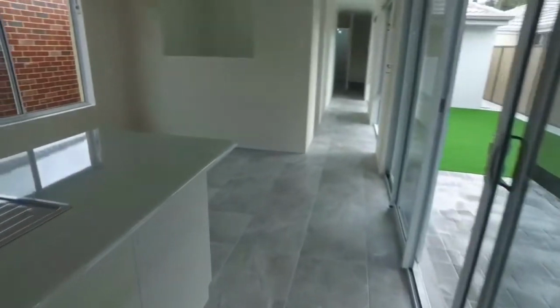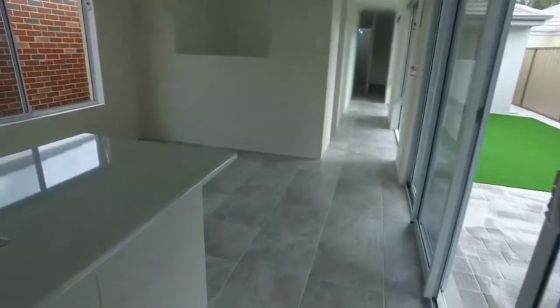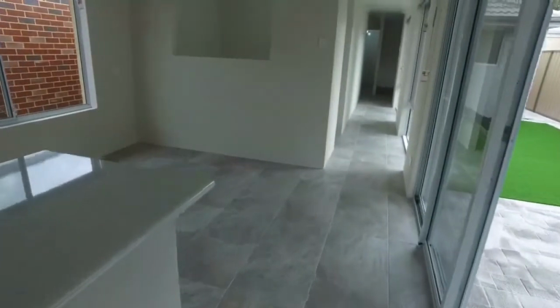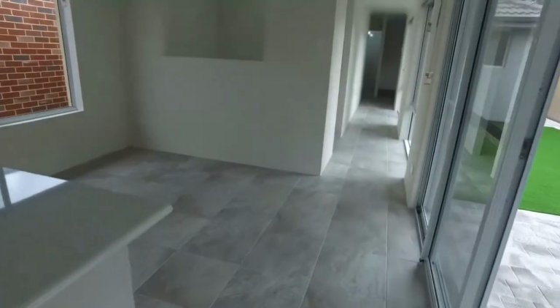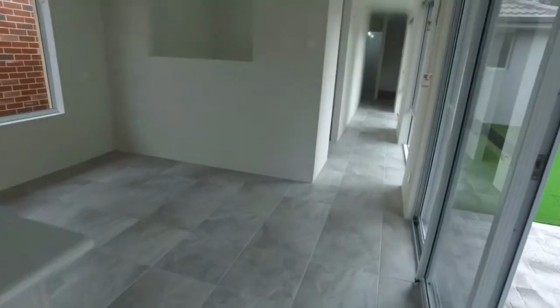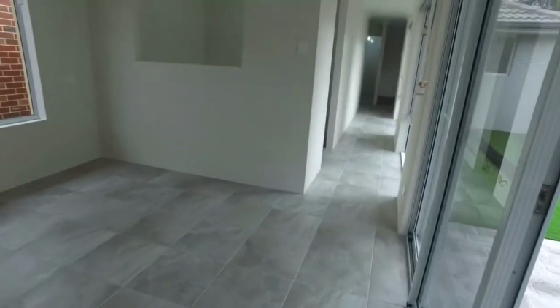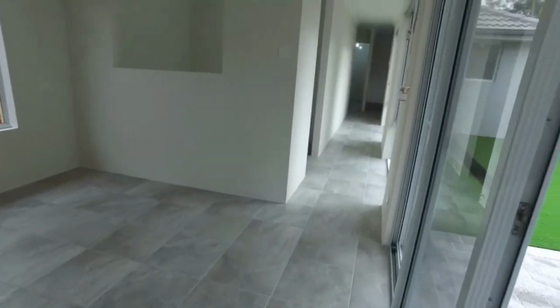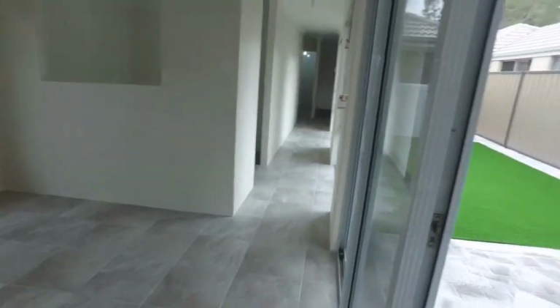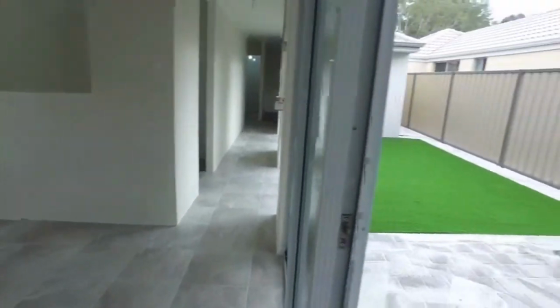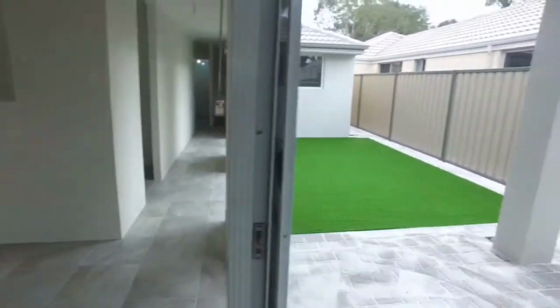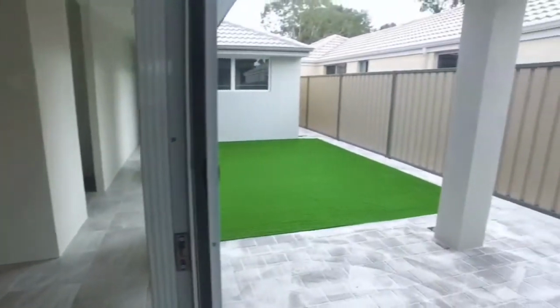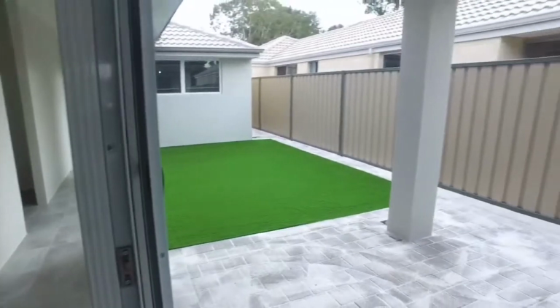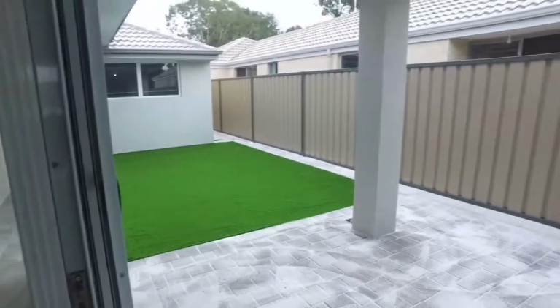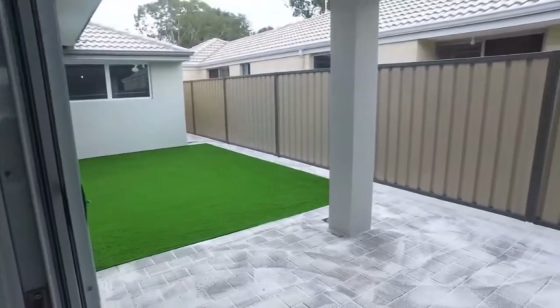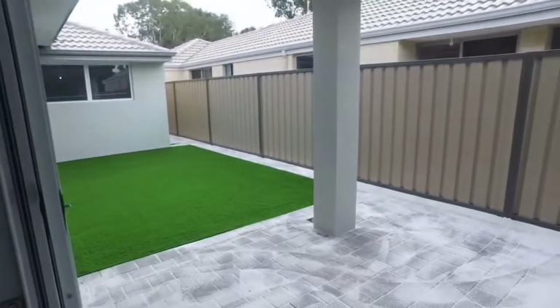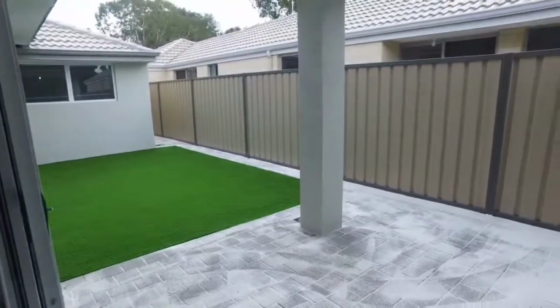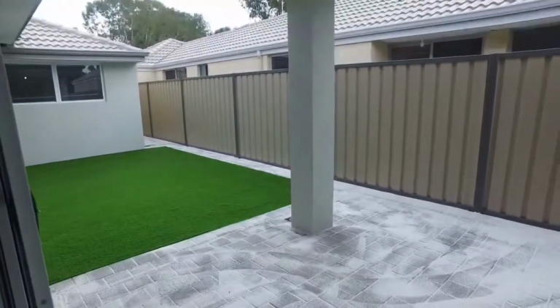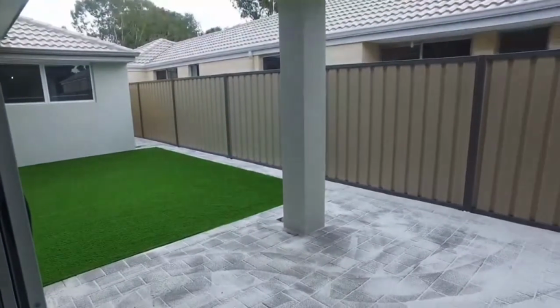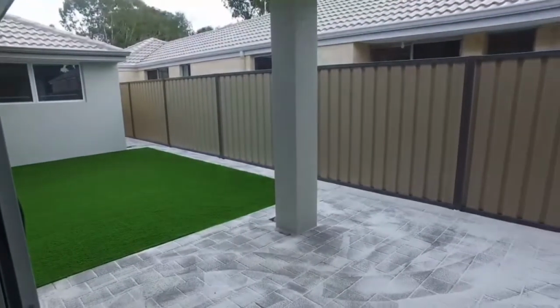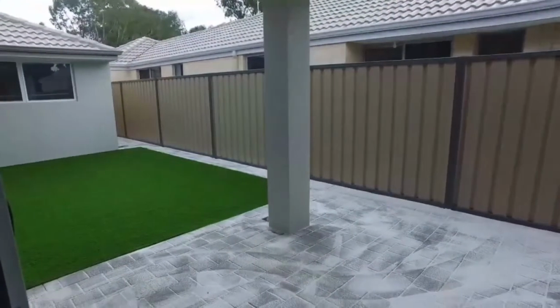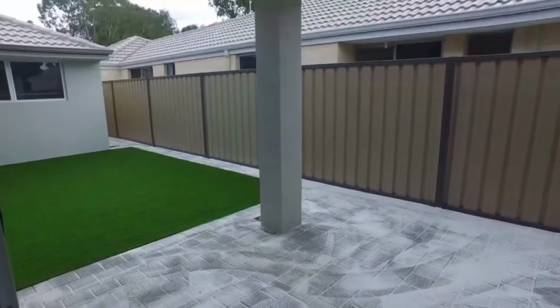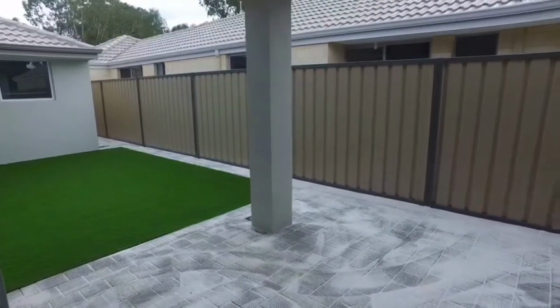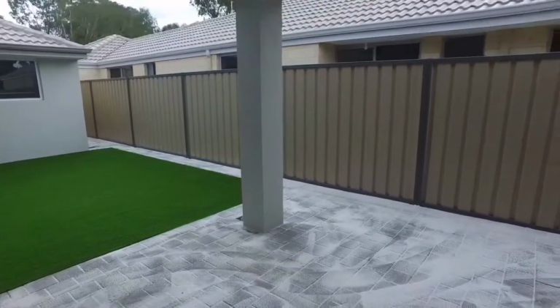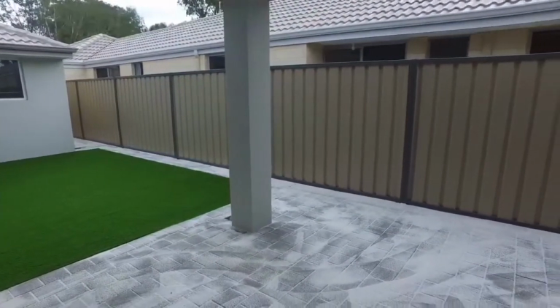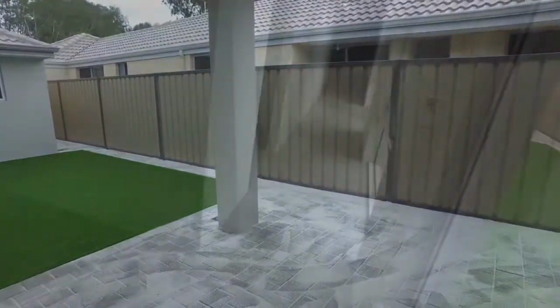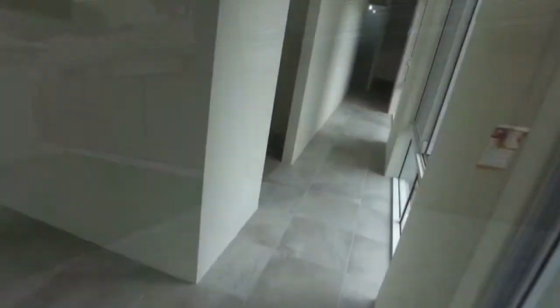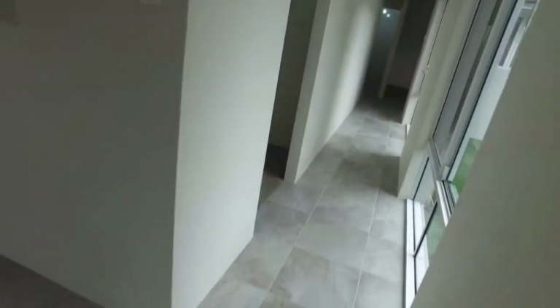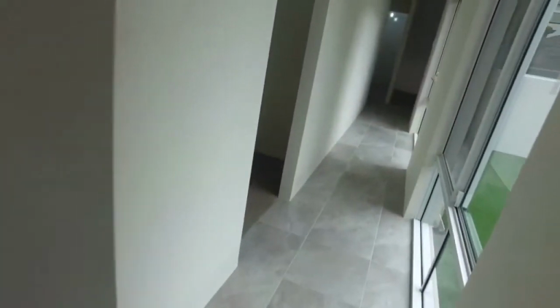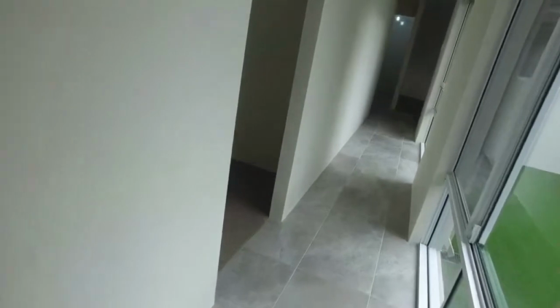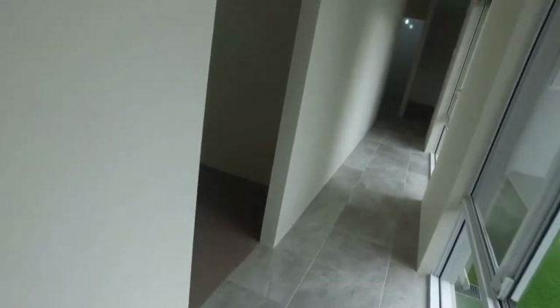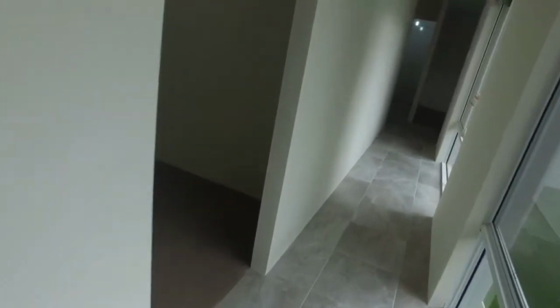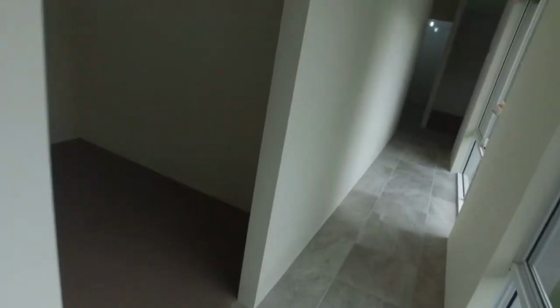To the right here, we've got our alfresco area — very low maintenance with artificial lawn. And there's a small study area here as well.